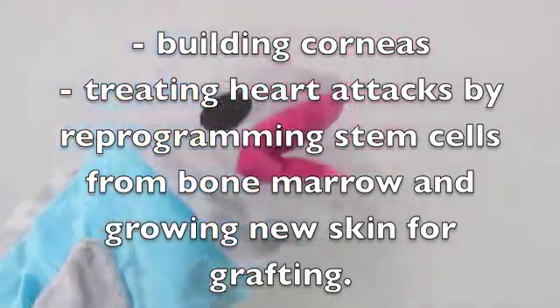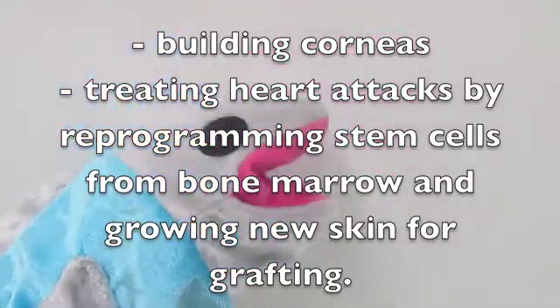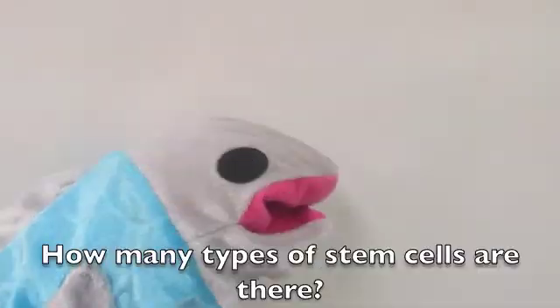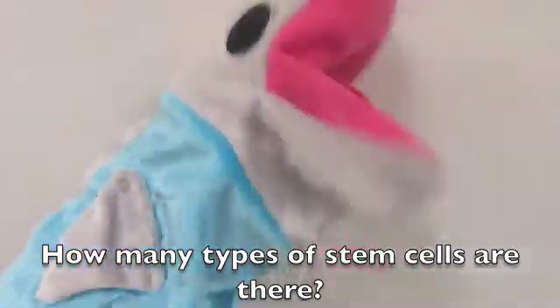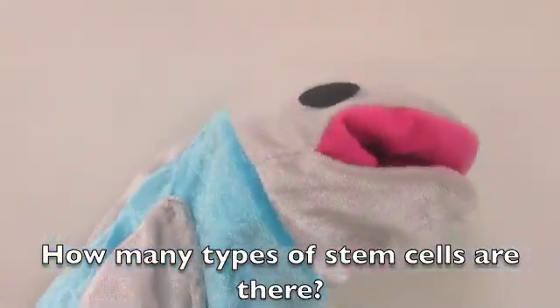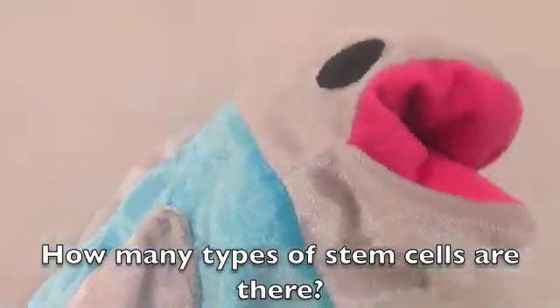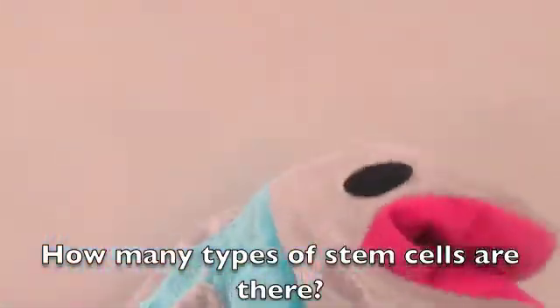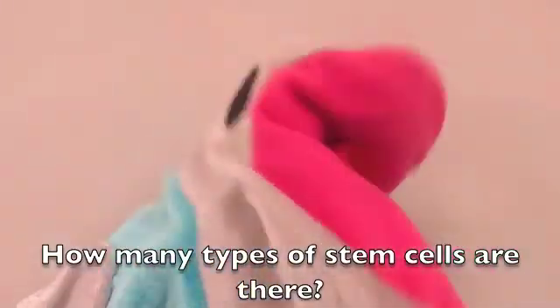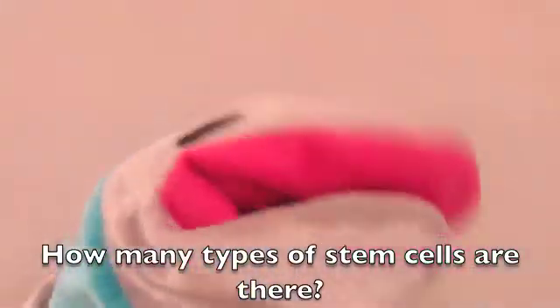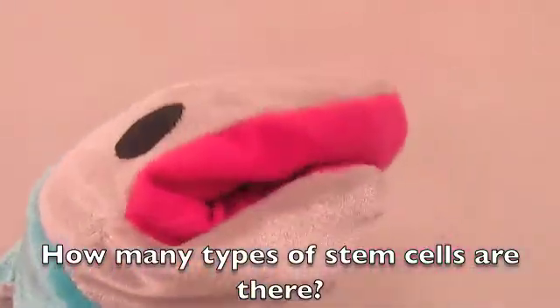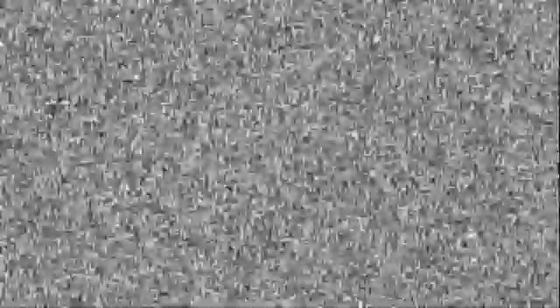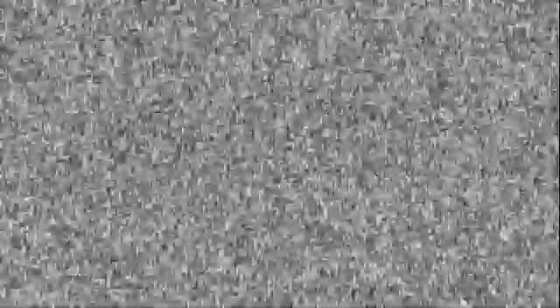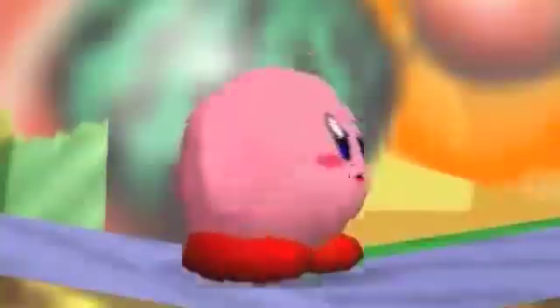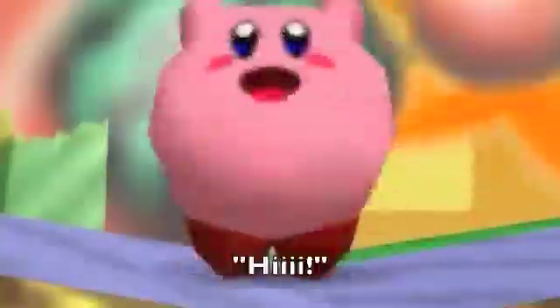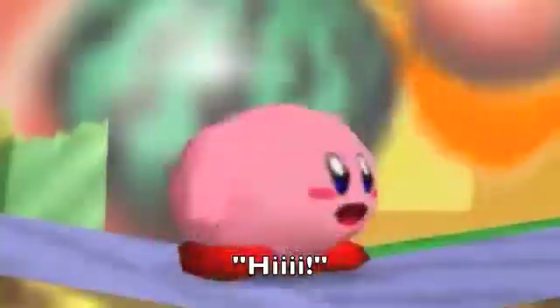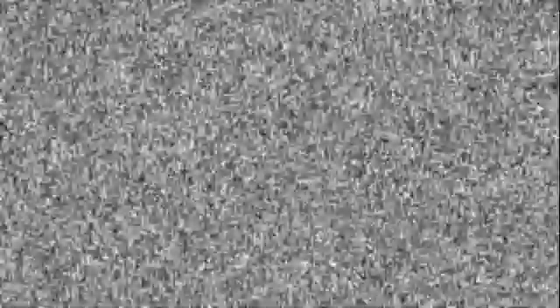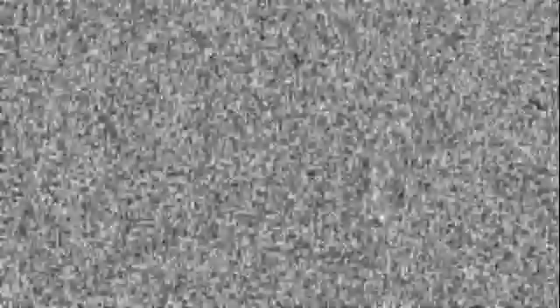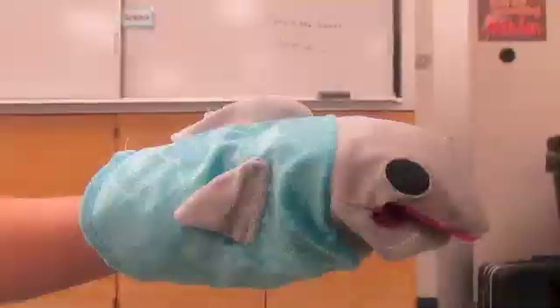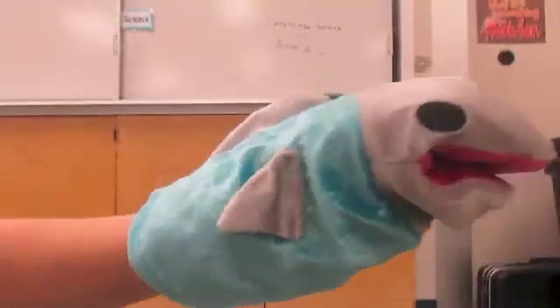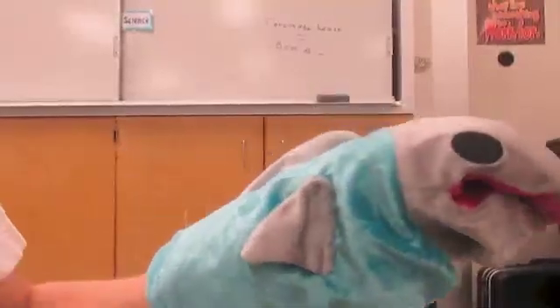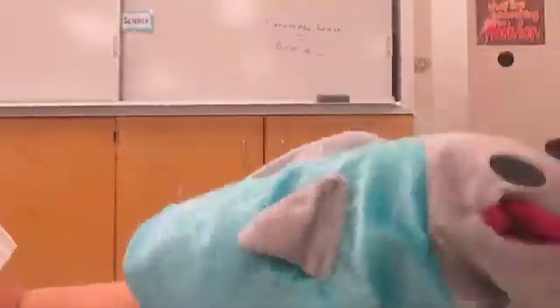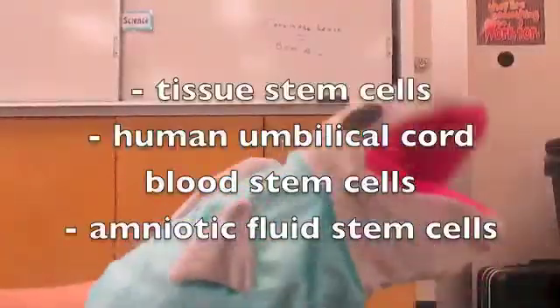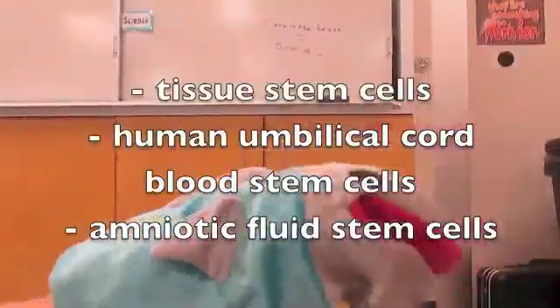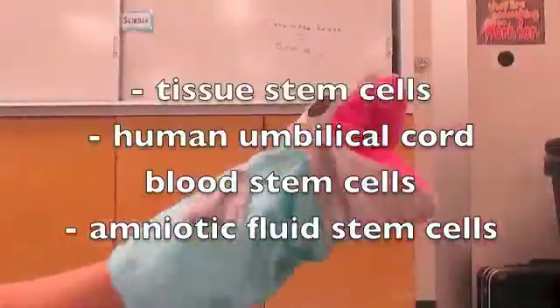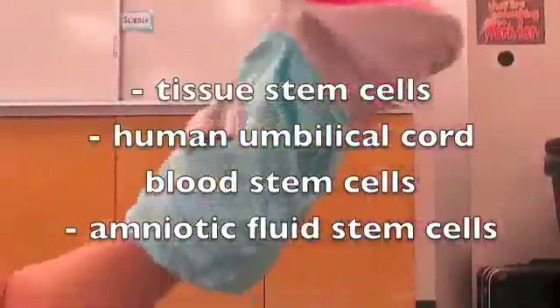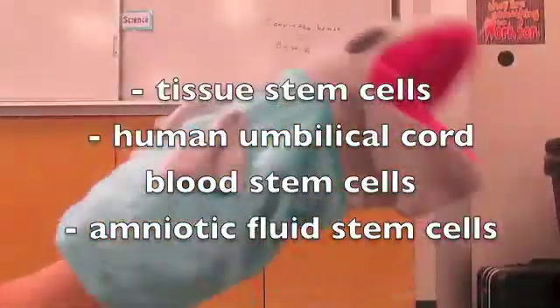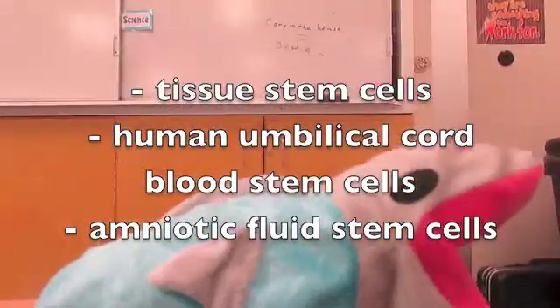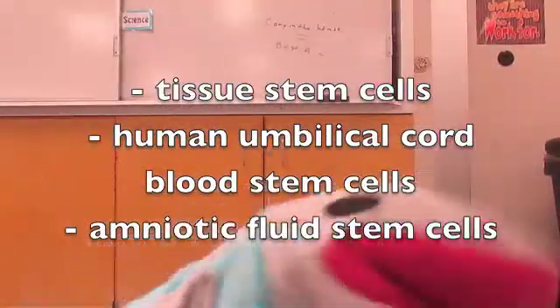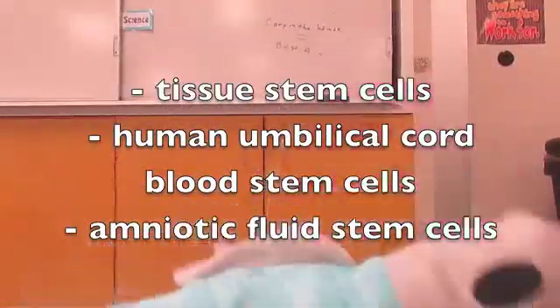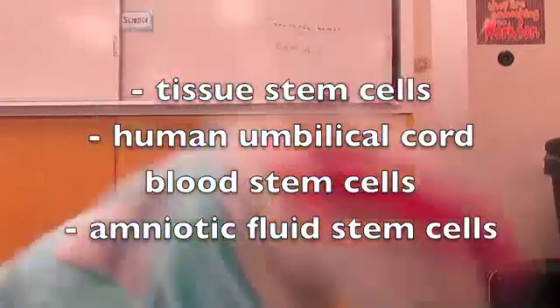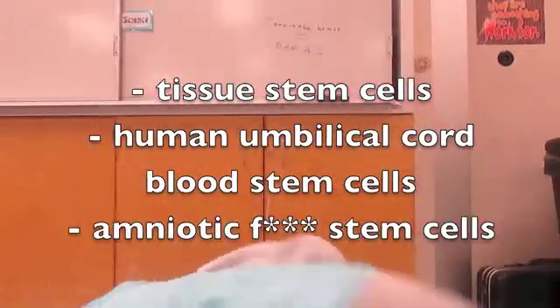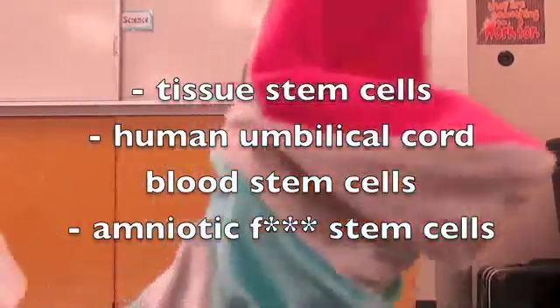Real grafting. Now, how many types of stem cells are there? Well, there are tissue stem cells, human umbilical cord blood cells, amniotic fluid stem cells, and three more...